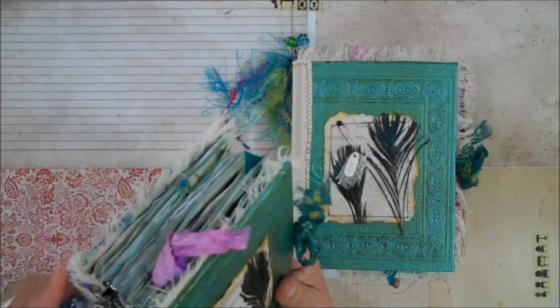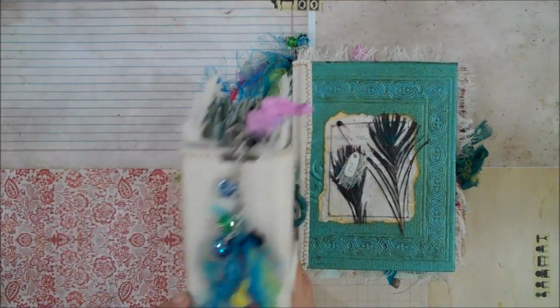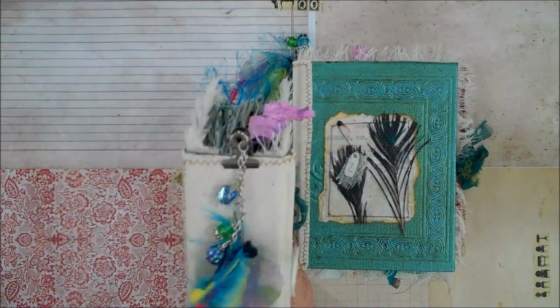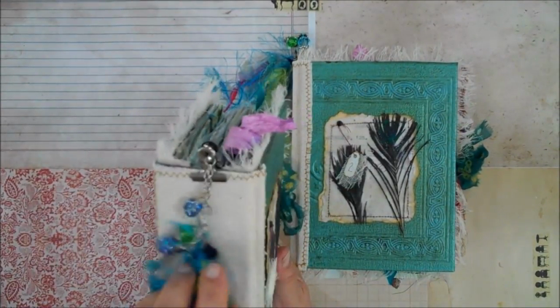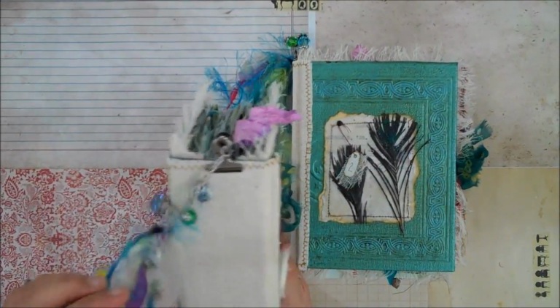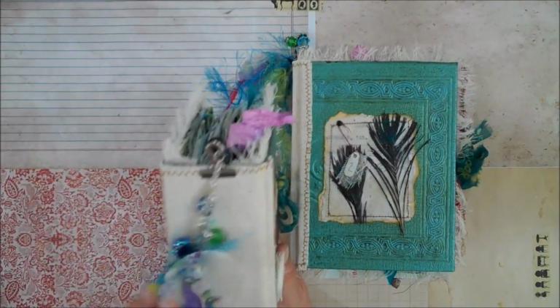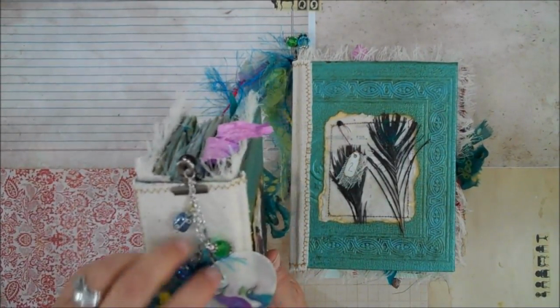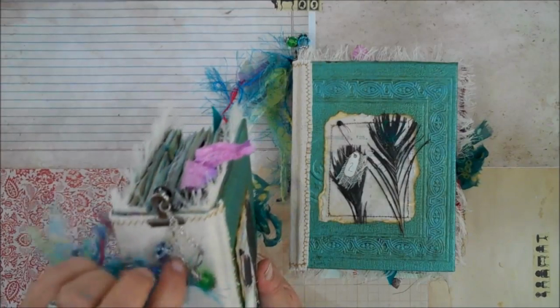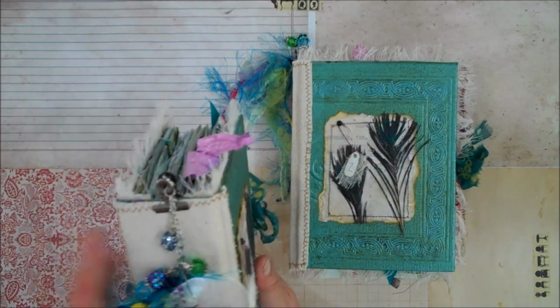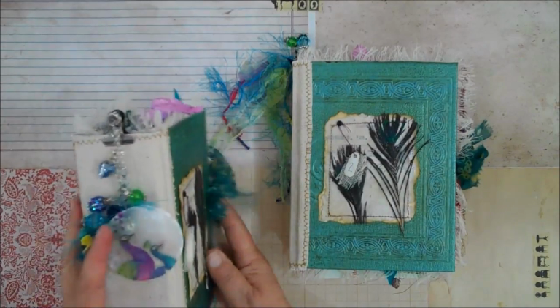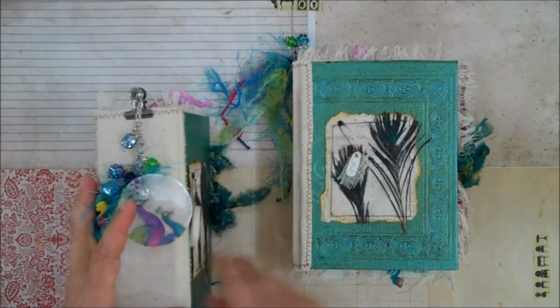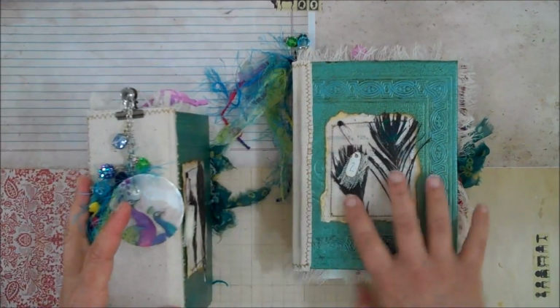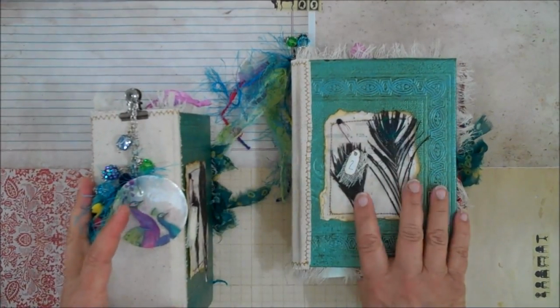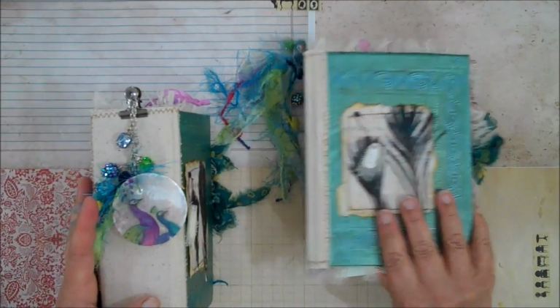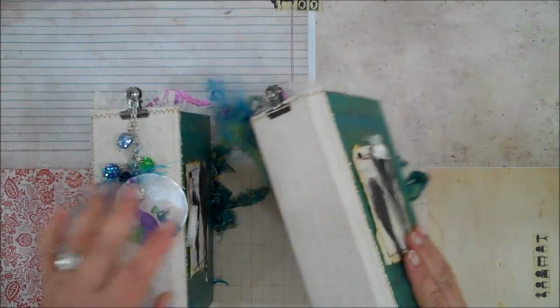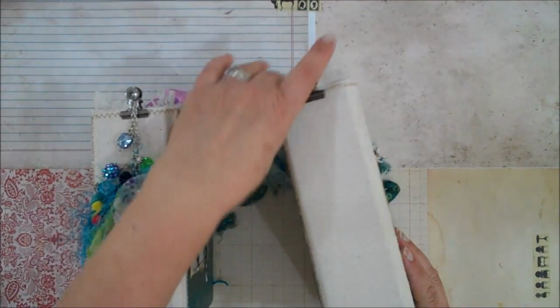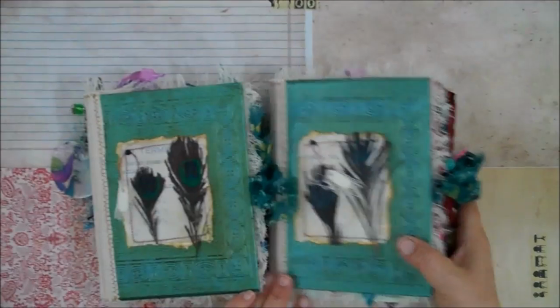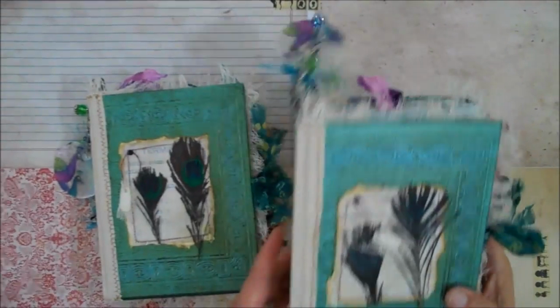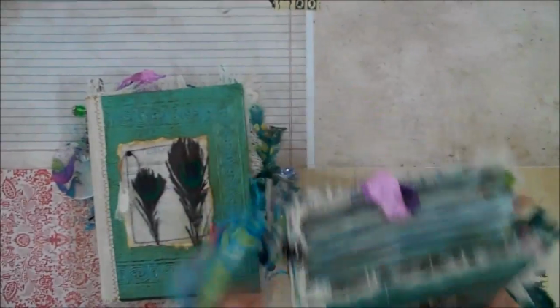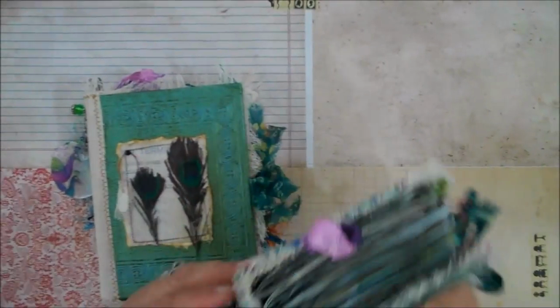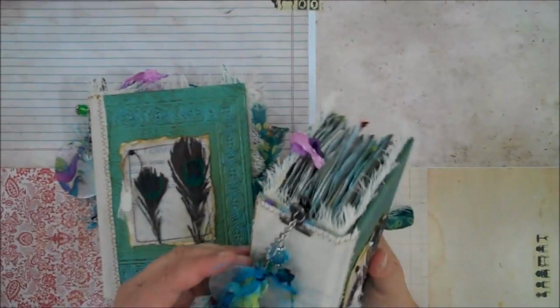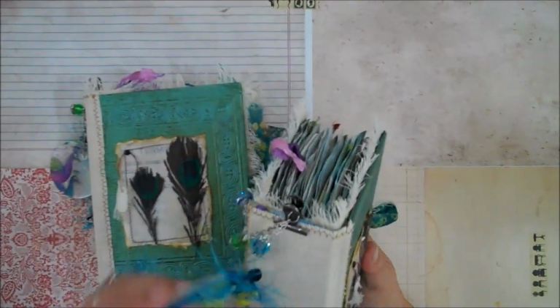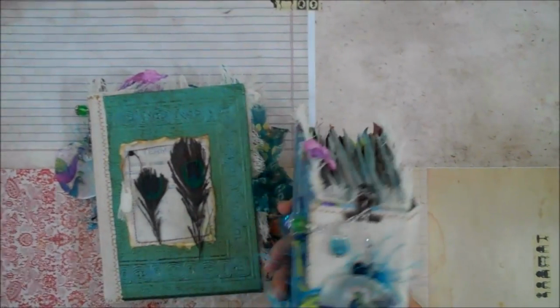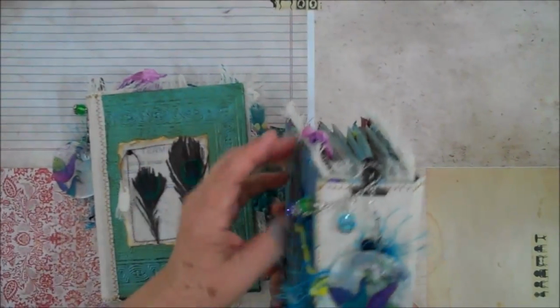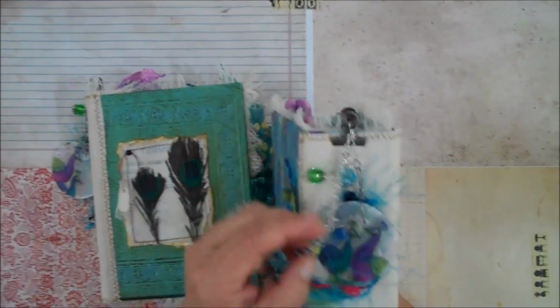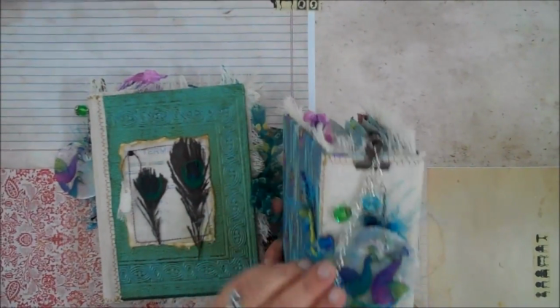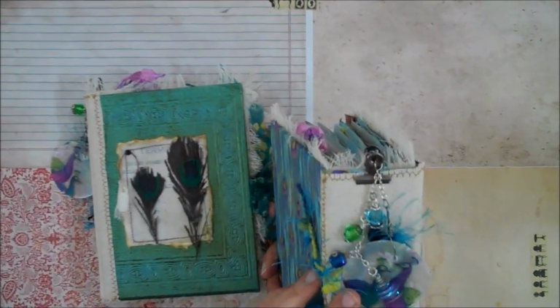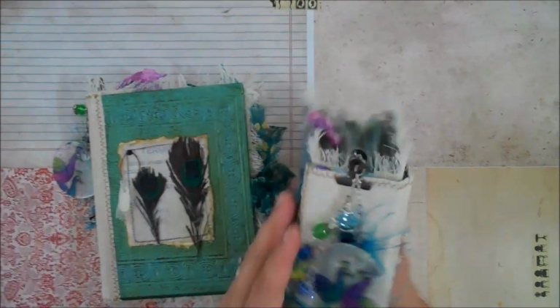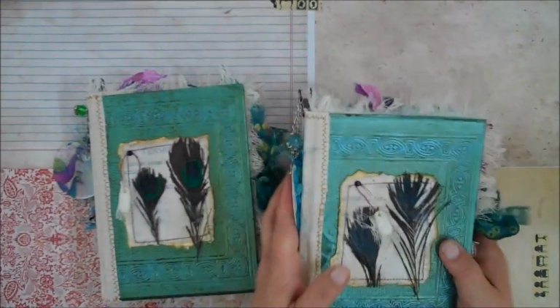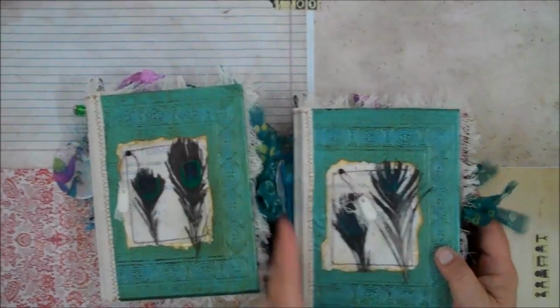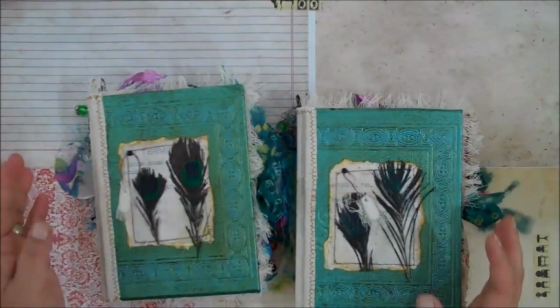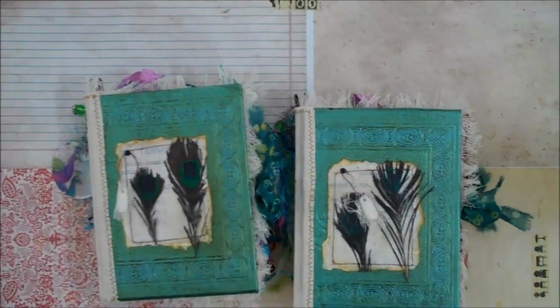Both of those have one of these and they are the same. One and two.